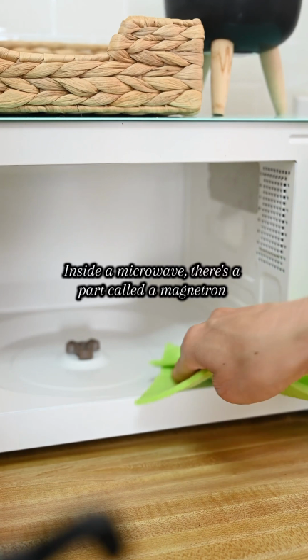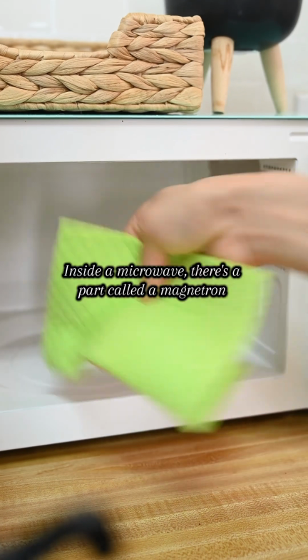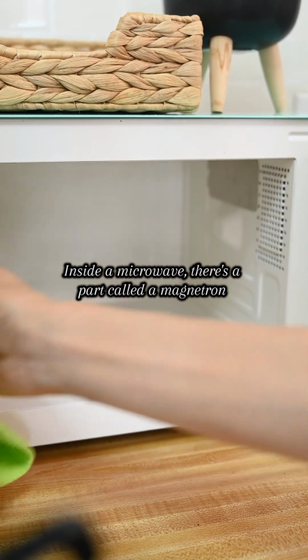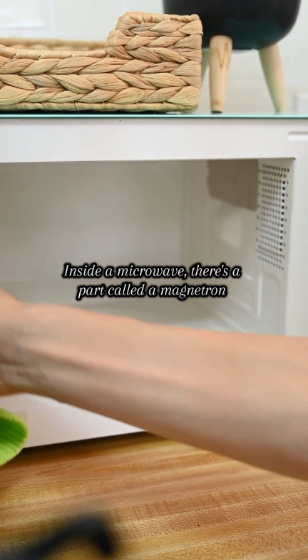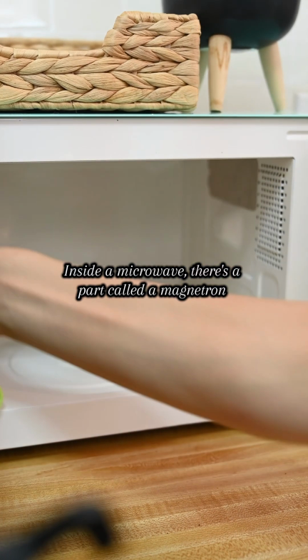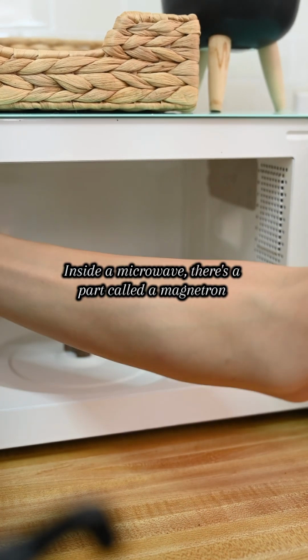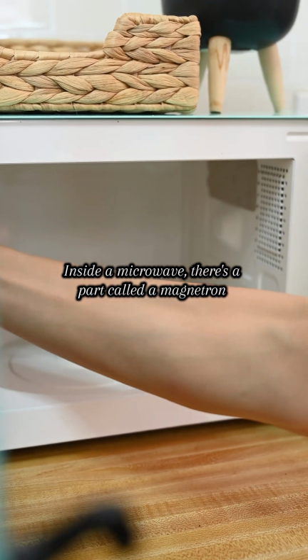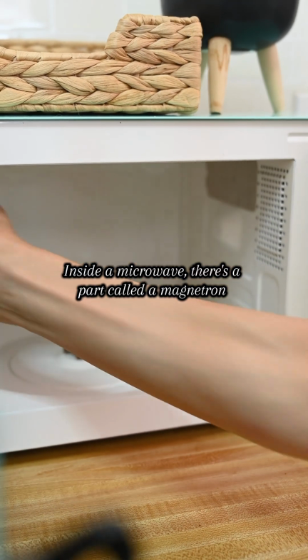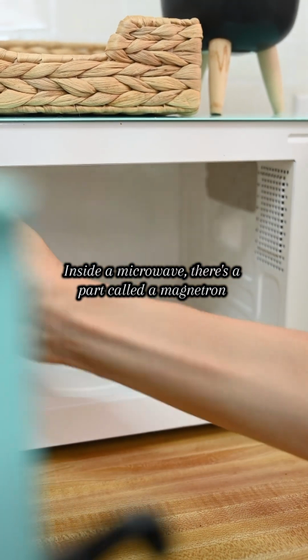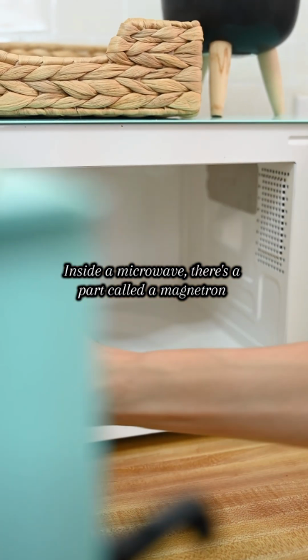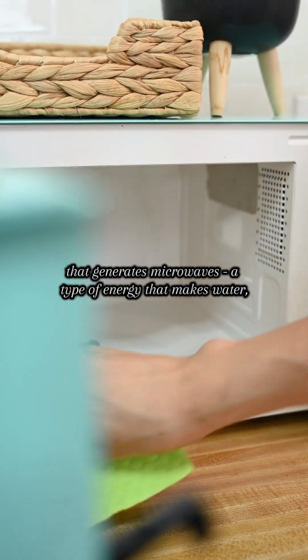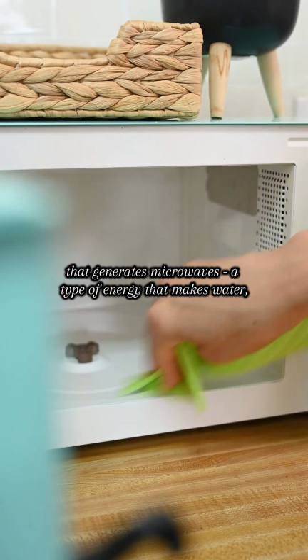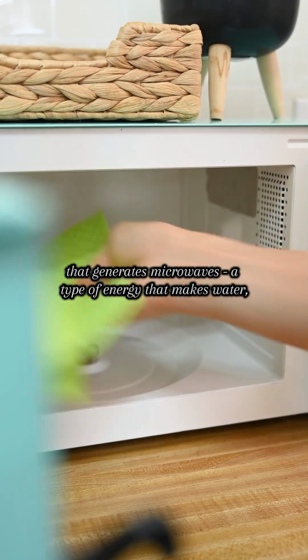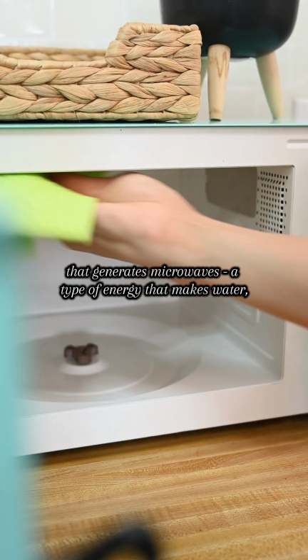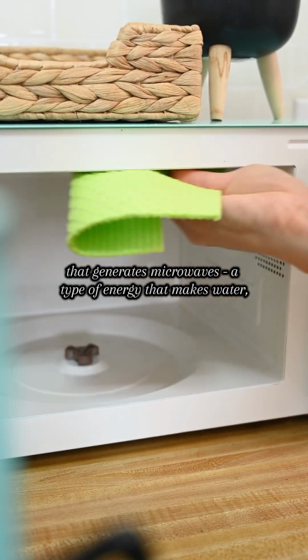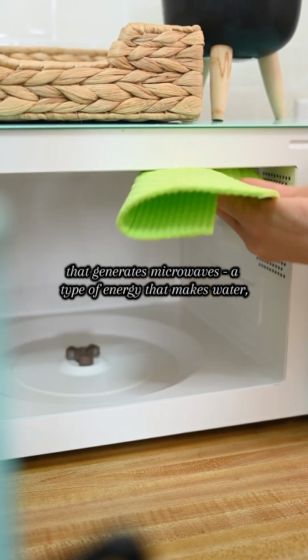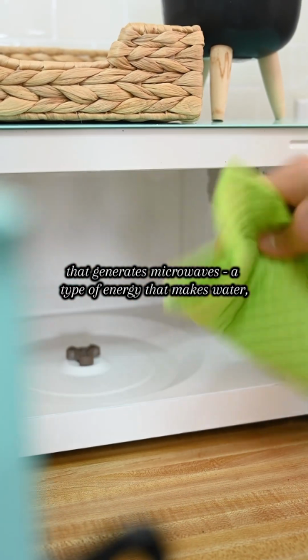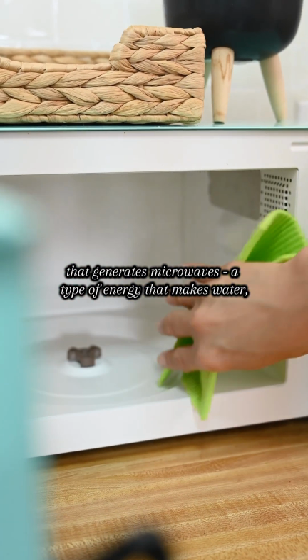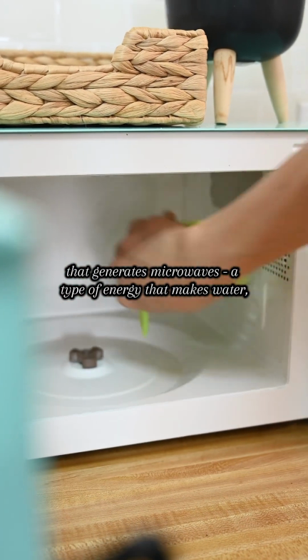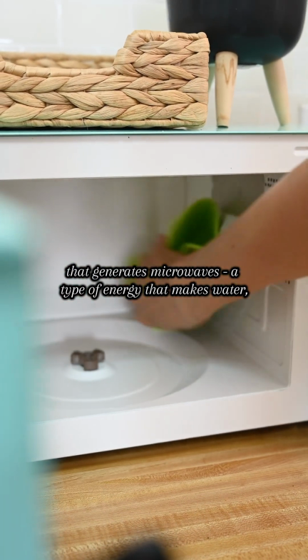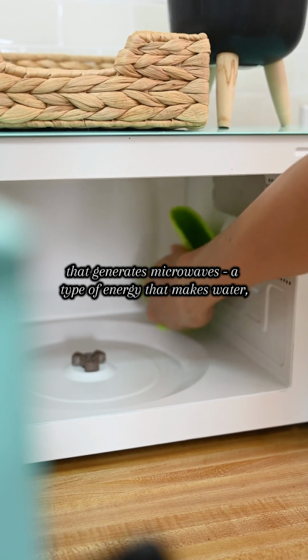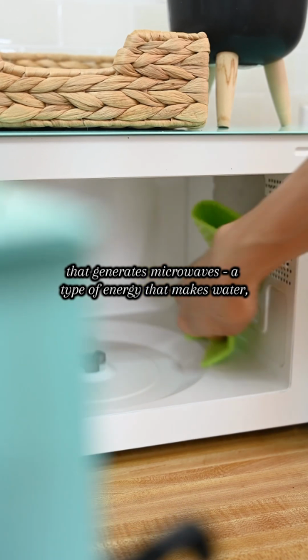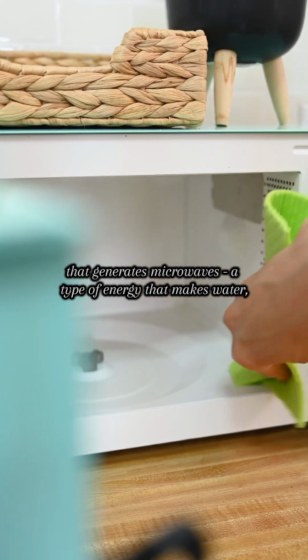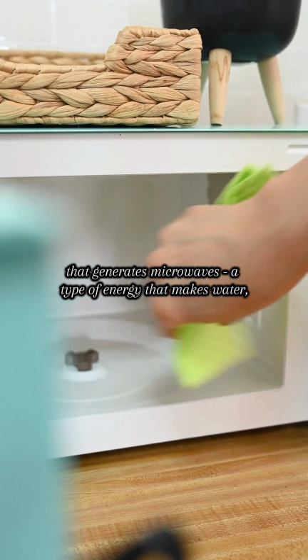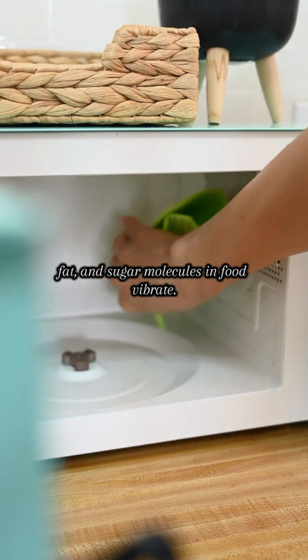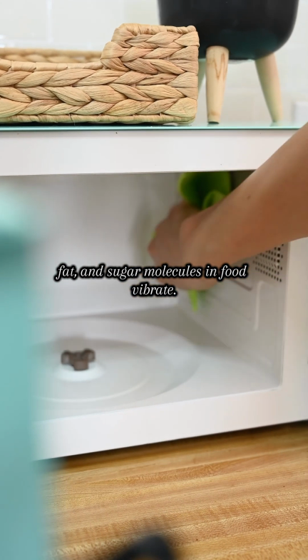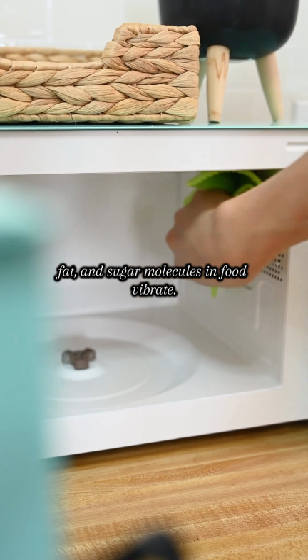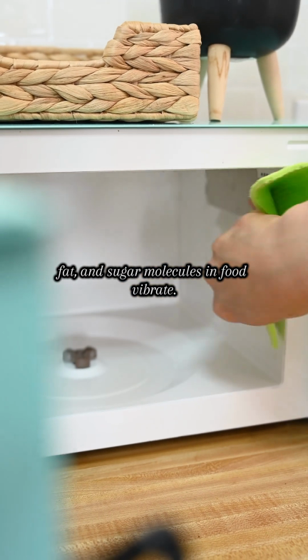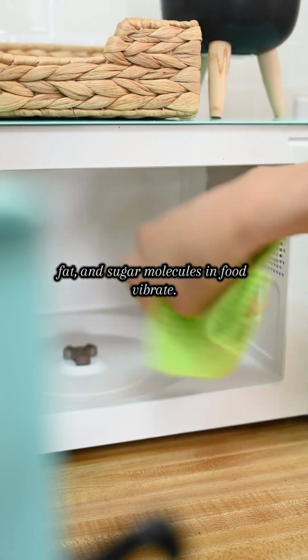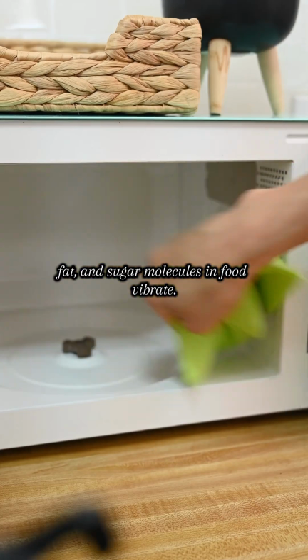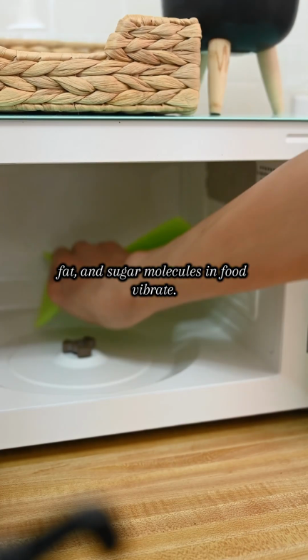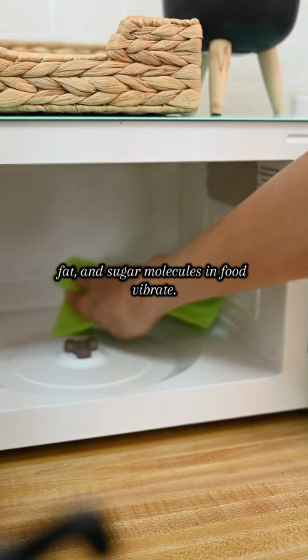Inside a microwave there's a part called a magnetron that generates microwaves — a type of energy that makes water, fat, and sugar molecules in food vibrate.